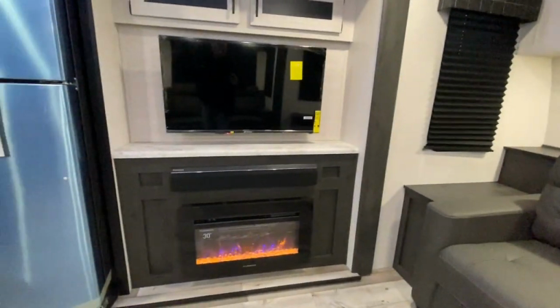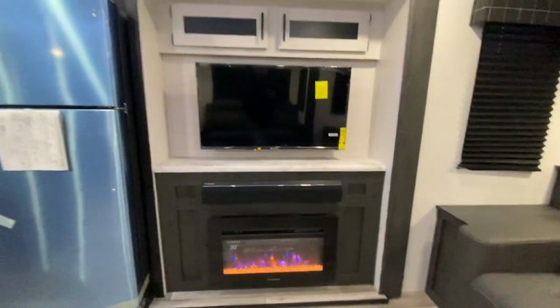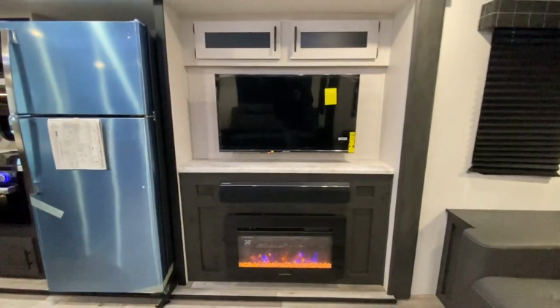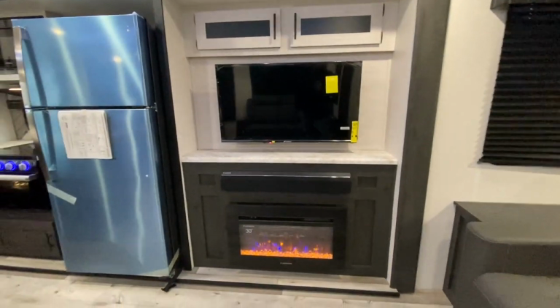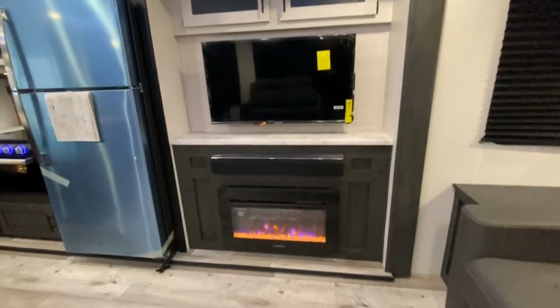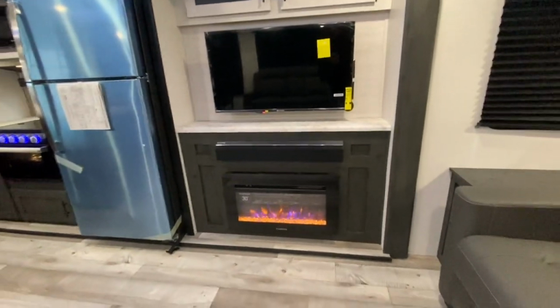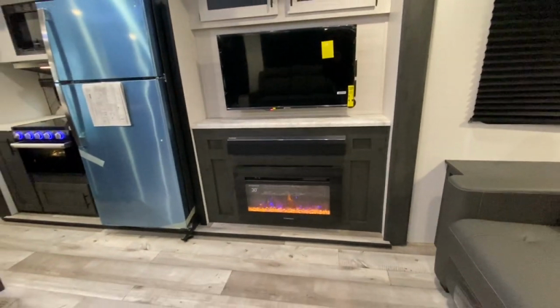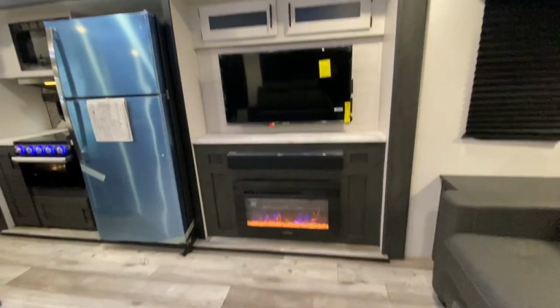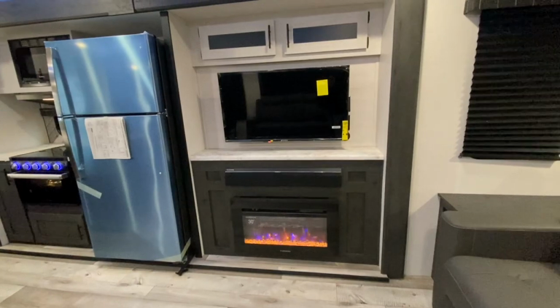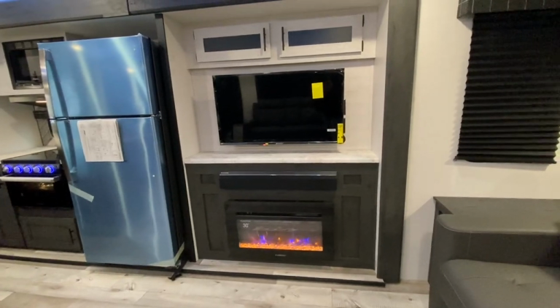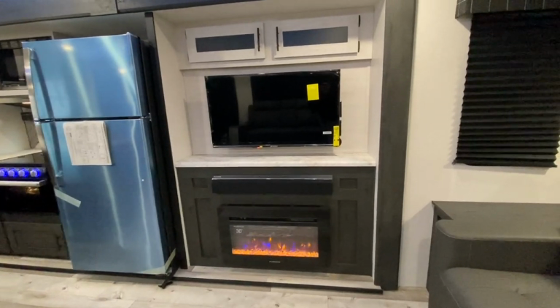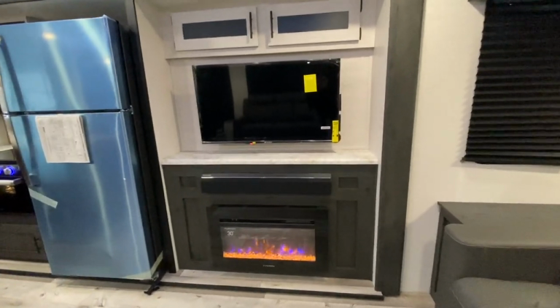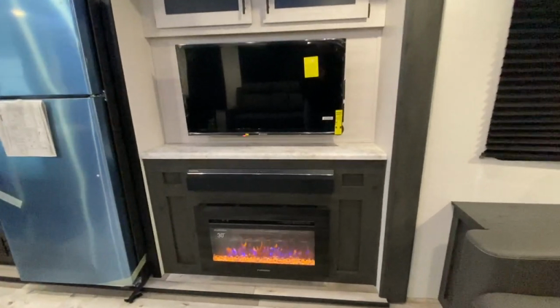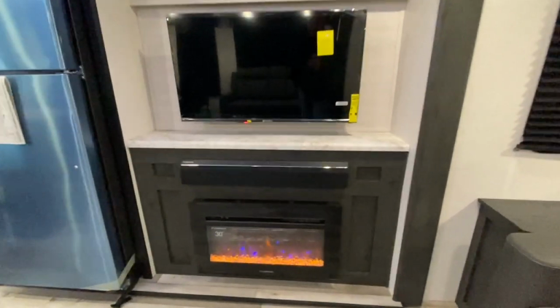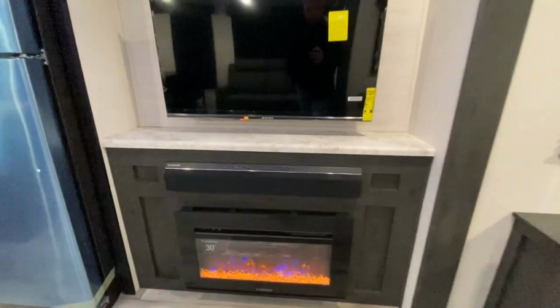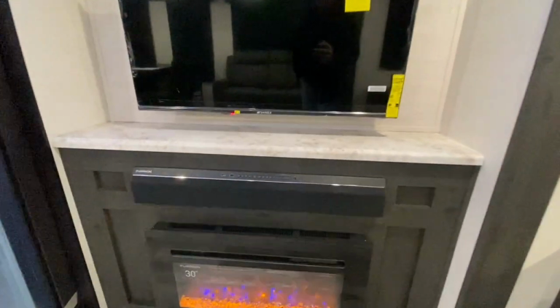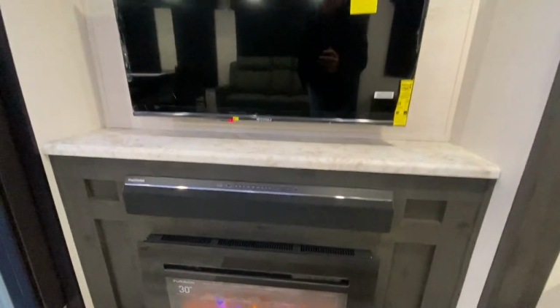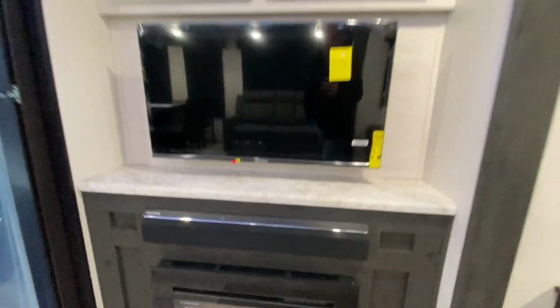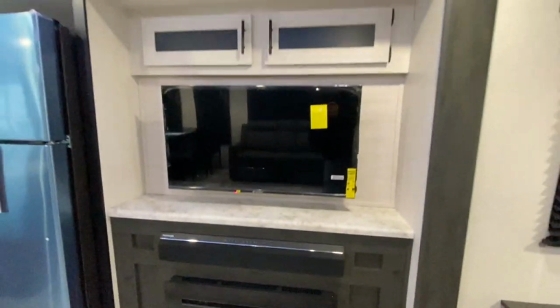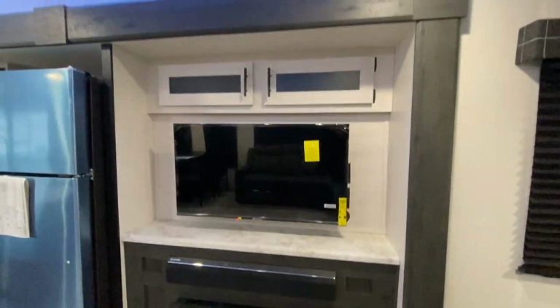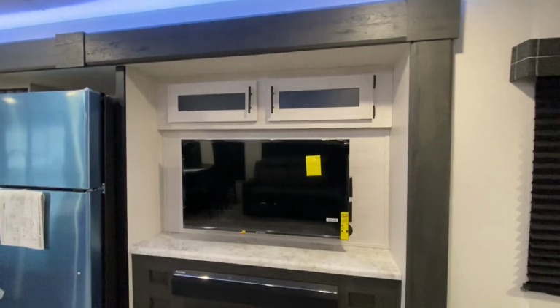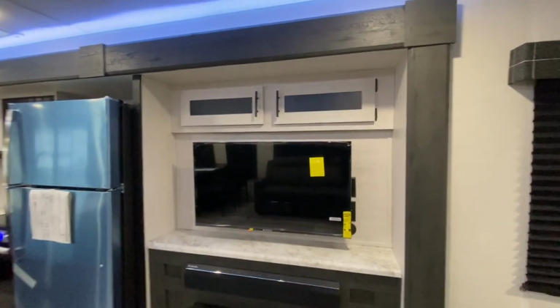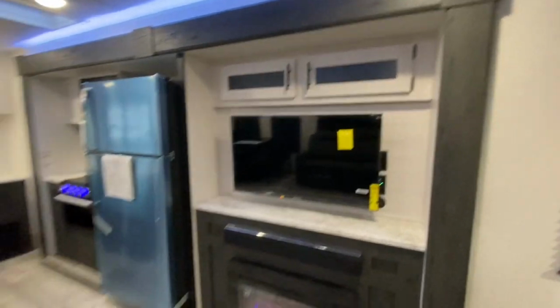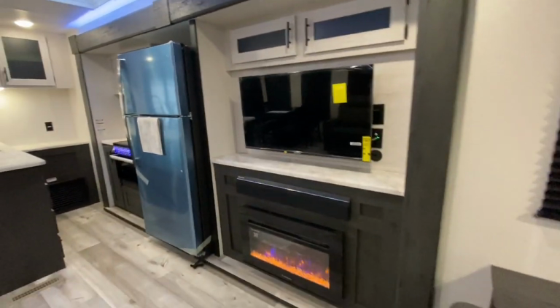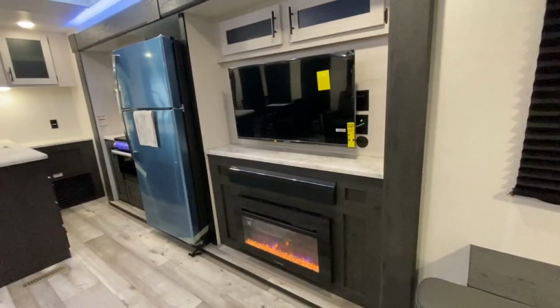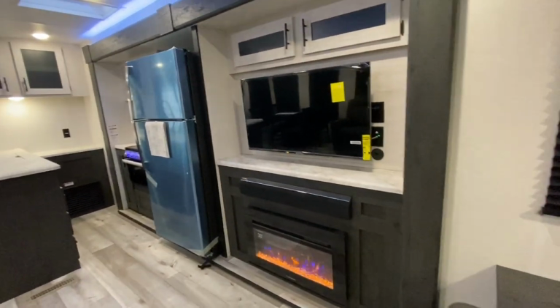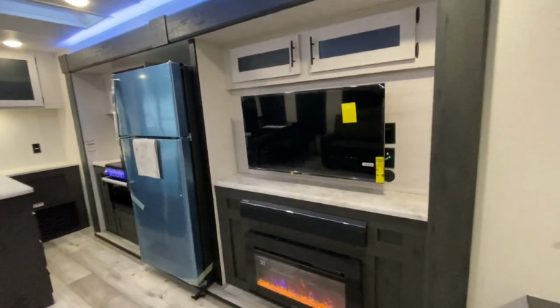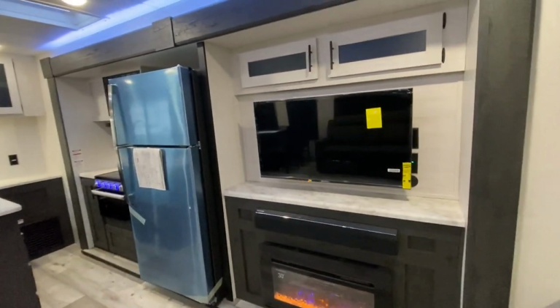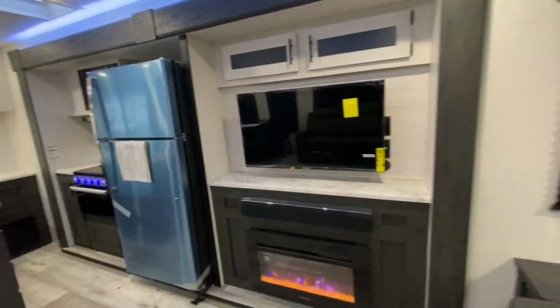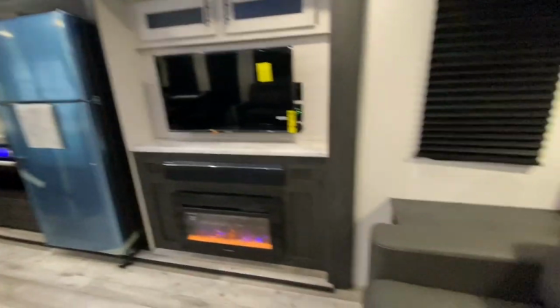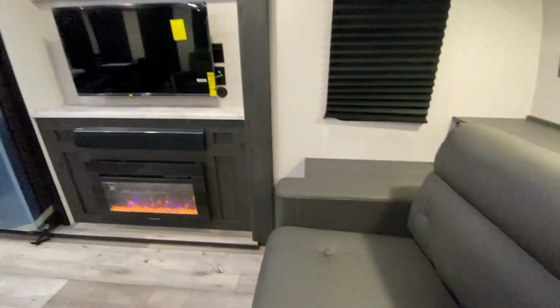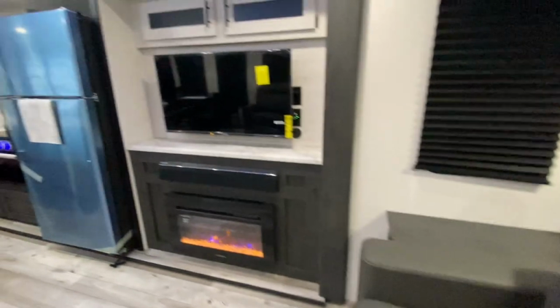Across from the power recliners we have a fireplace that throws out some nice heat, a Furion Bluetooth speaker, and a TV that swivels out and towards the front of the trailer.